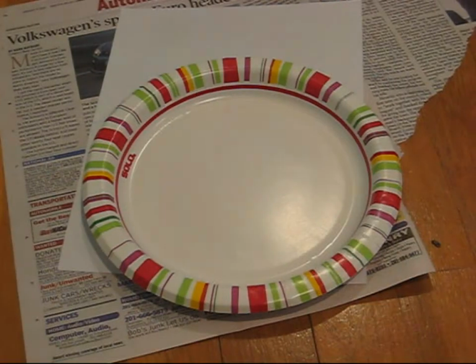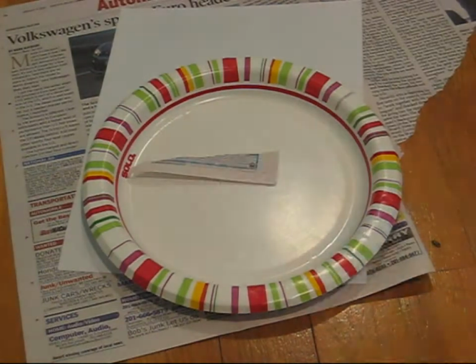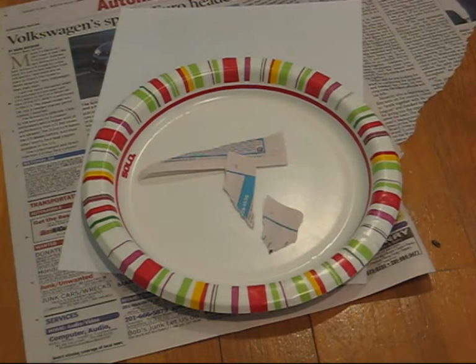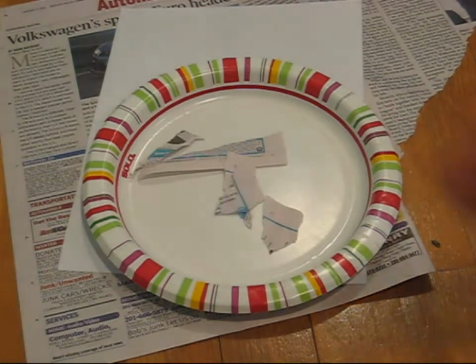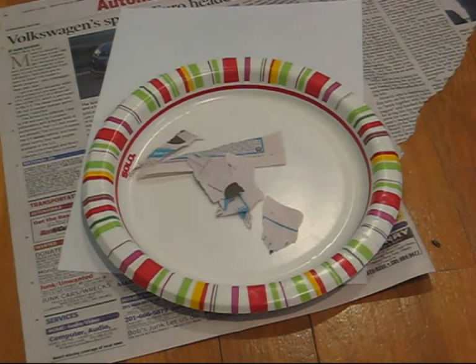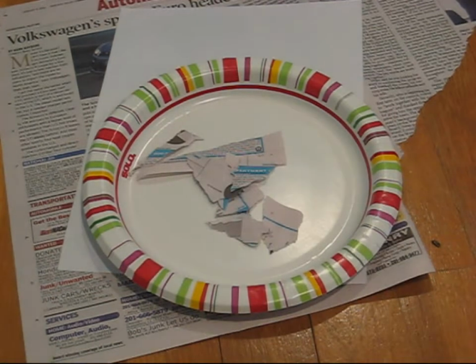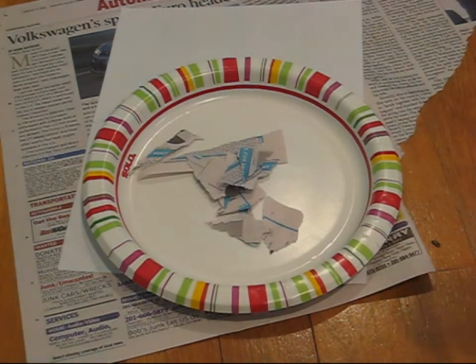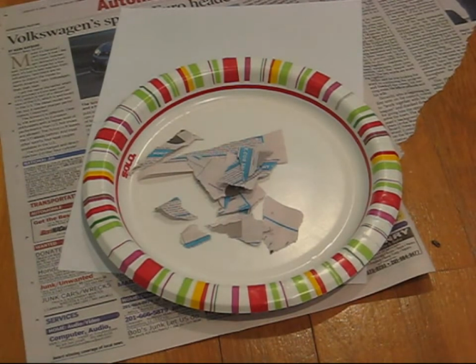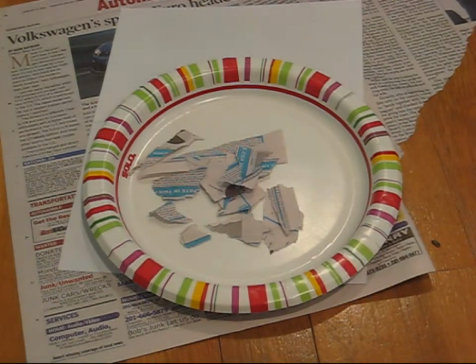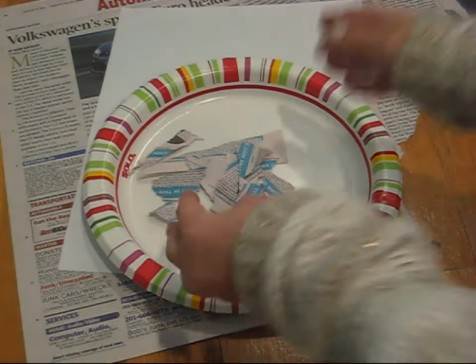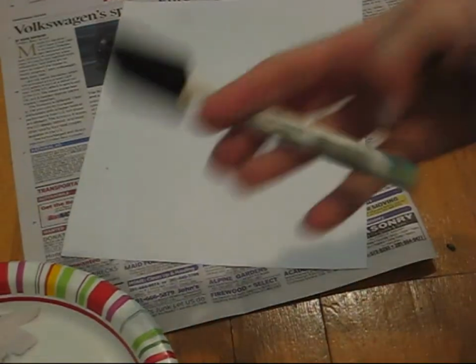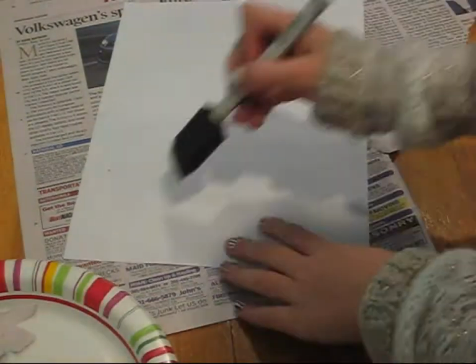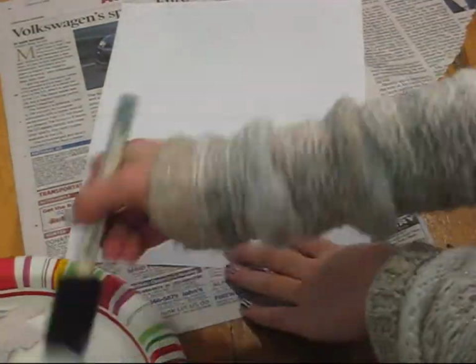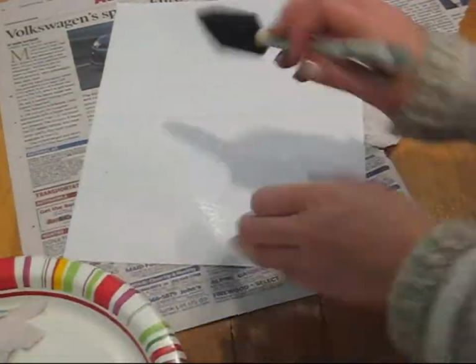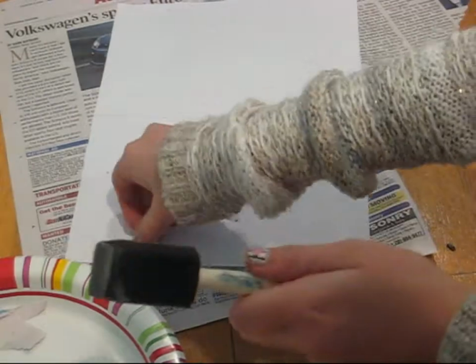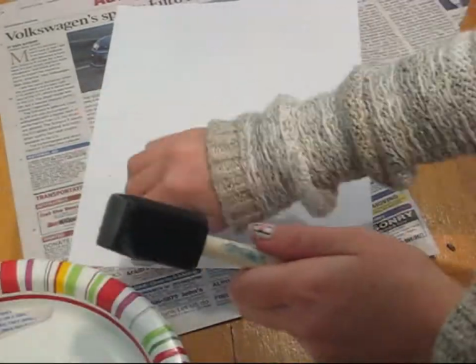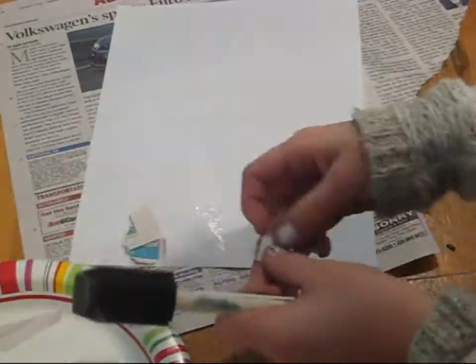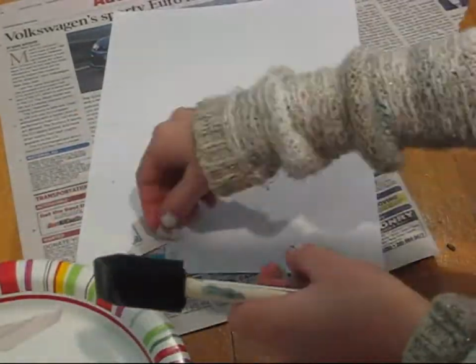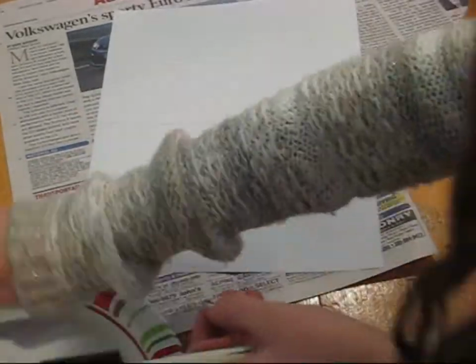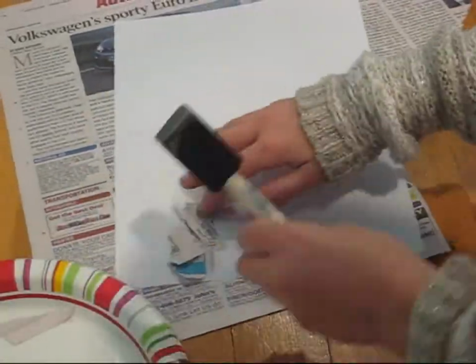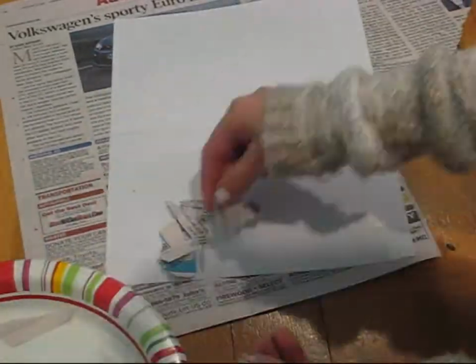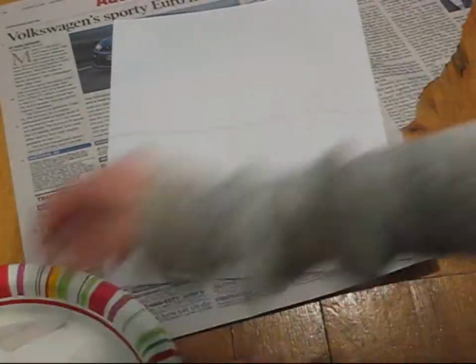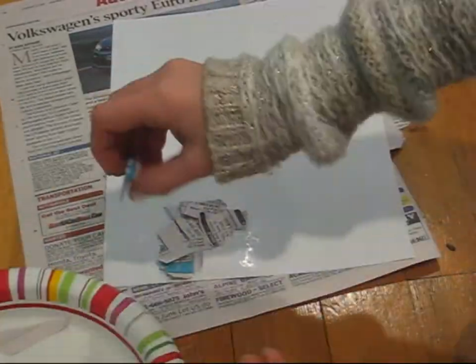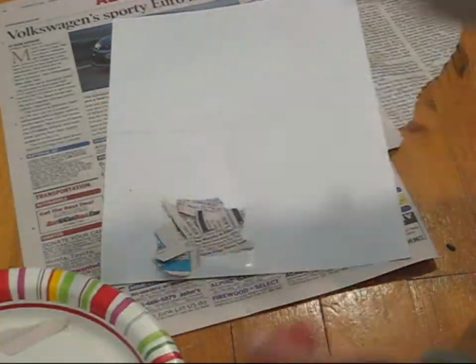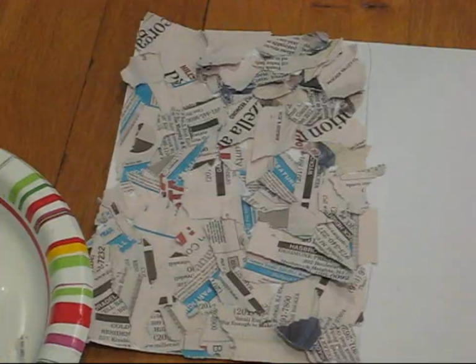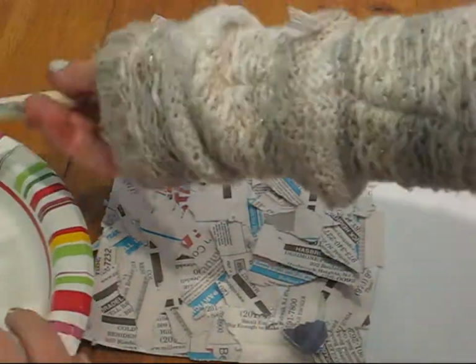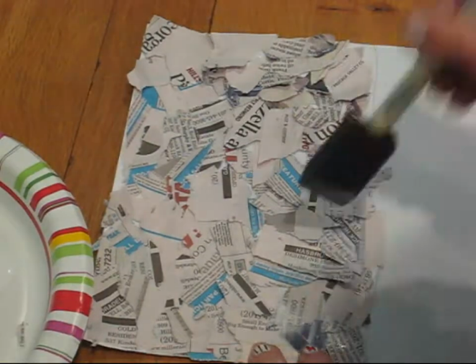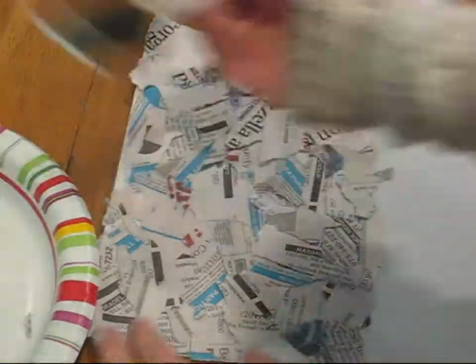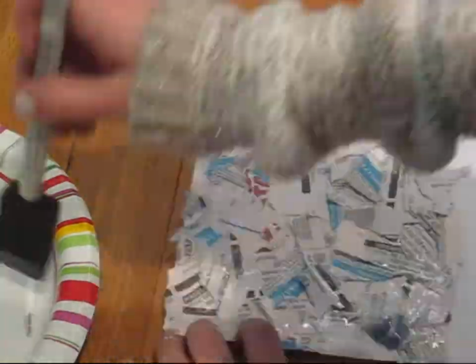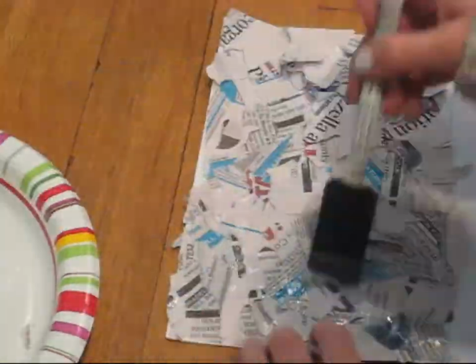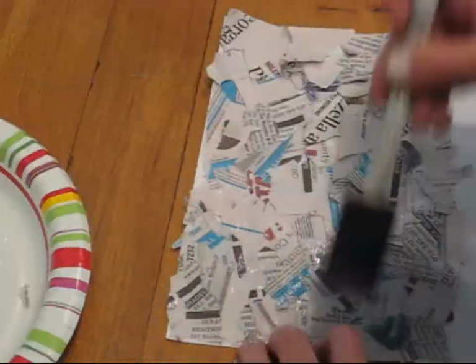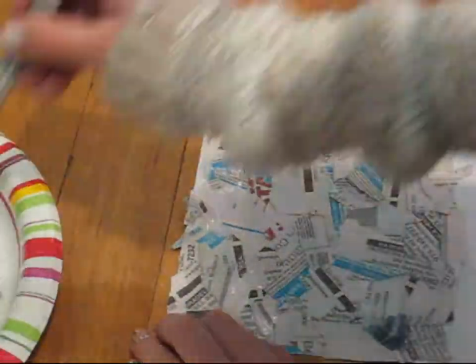Start off by ripping your newspaper into tiny pieces. Apply a layer of glue to your paper and then add on your newspaper scraps. When you finish your collage, add another layer of glue on top.